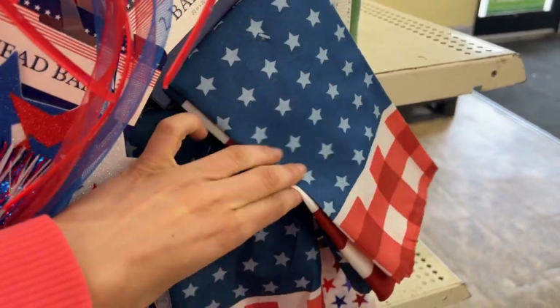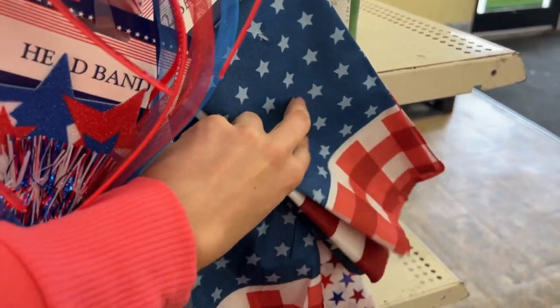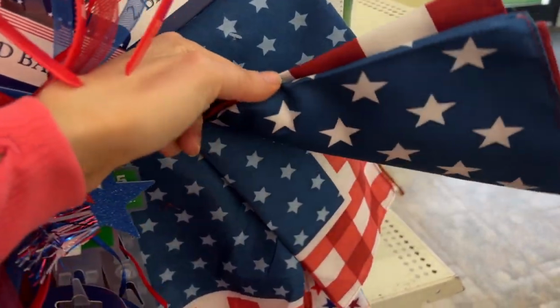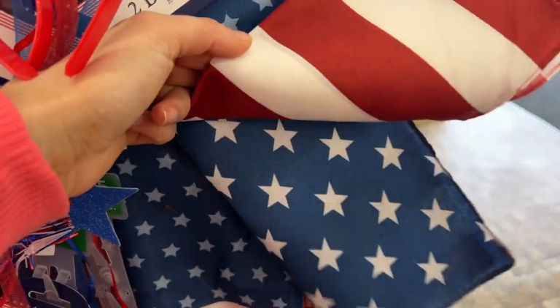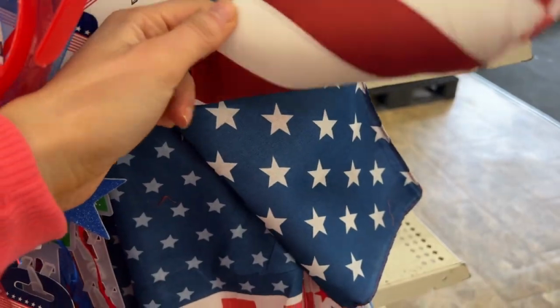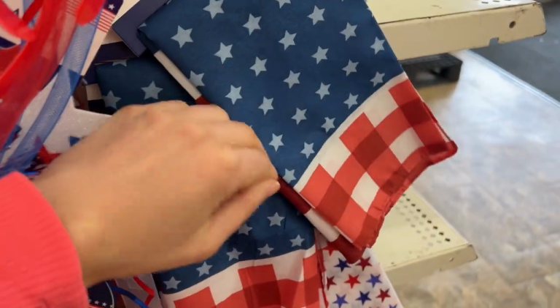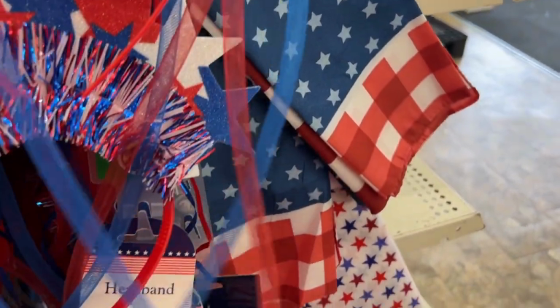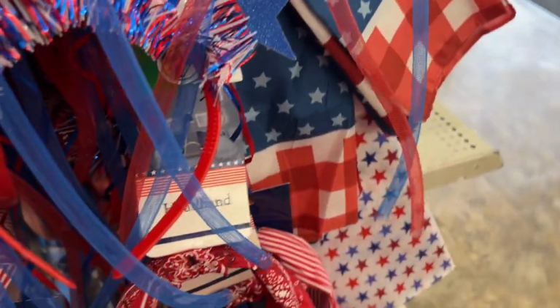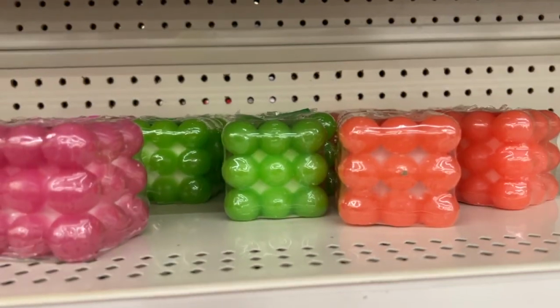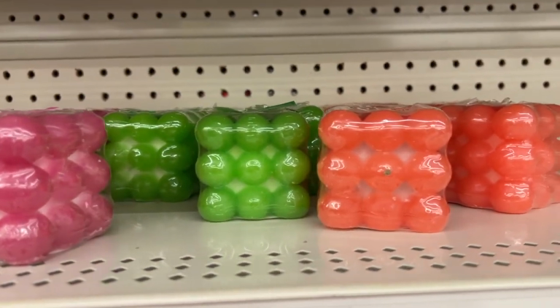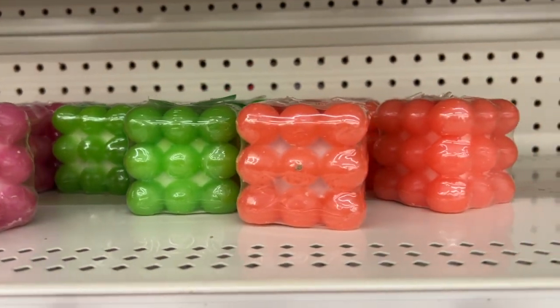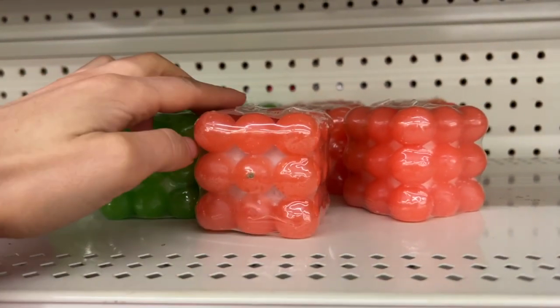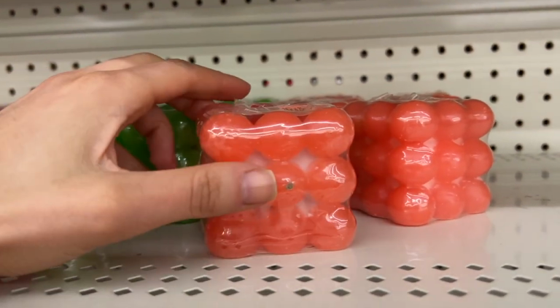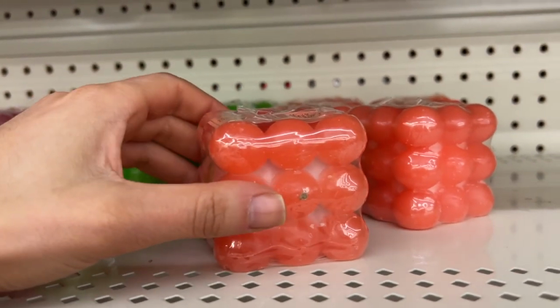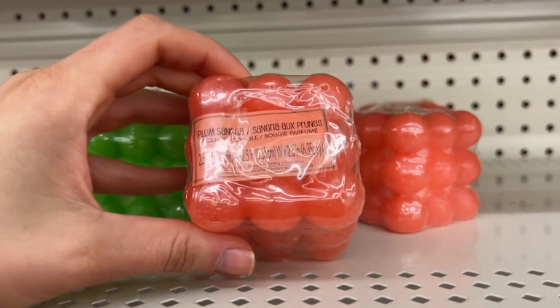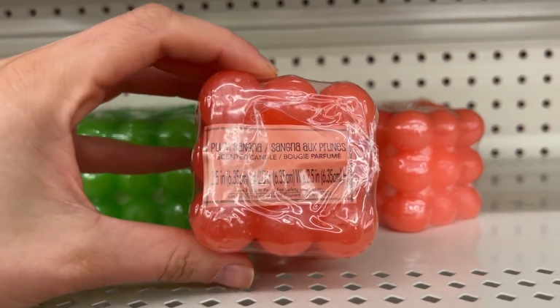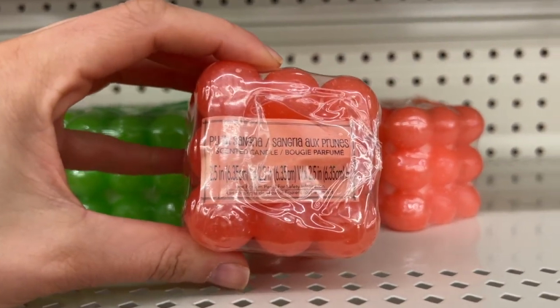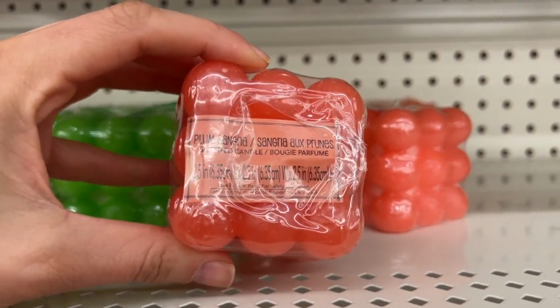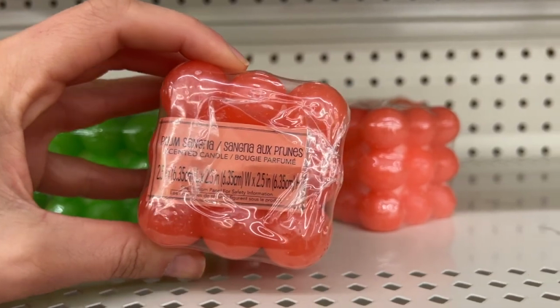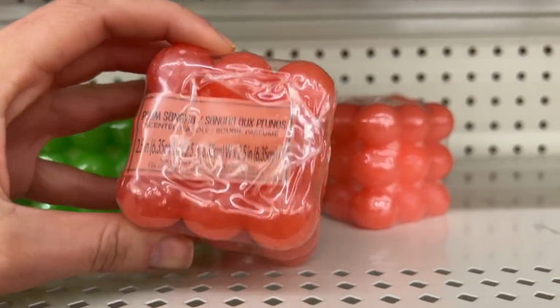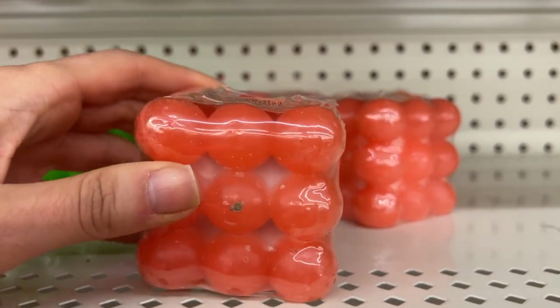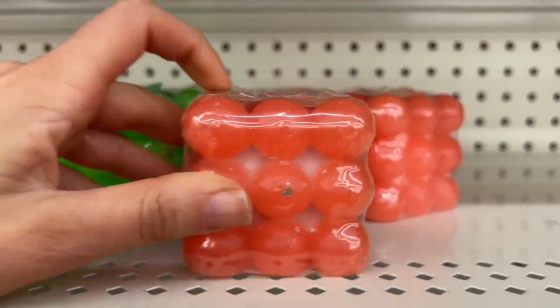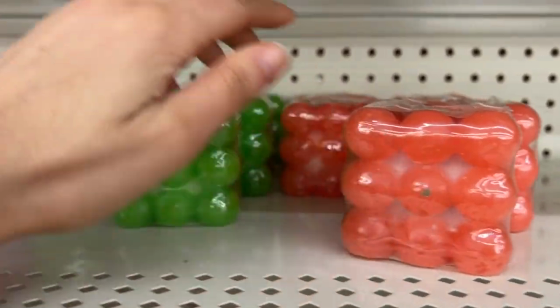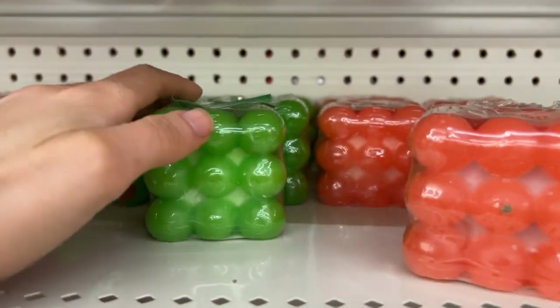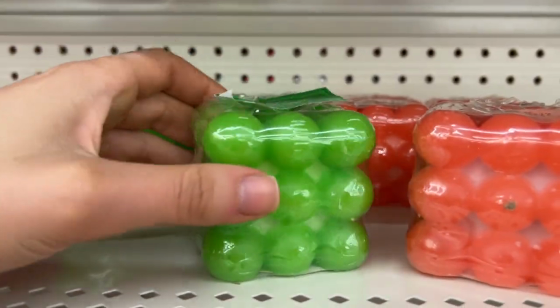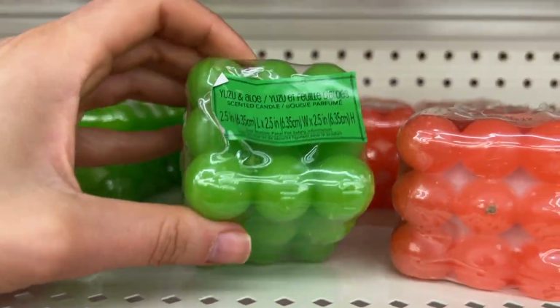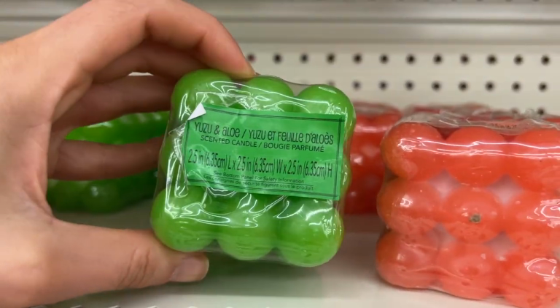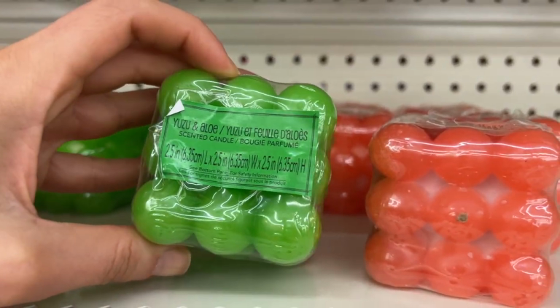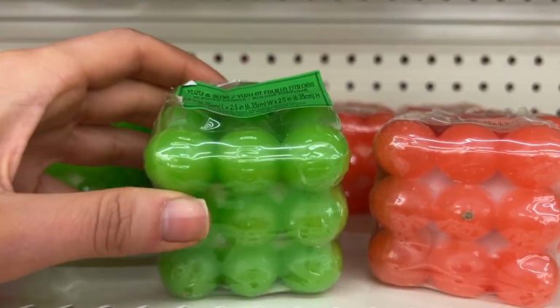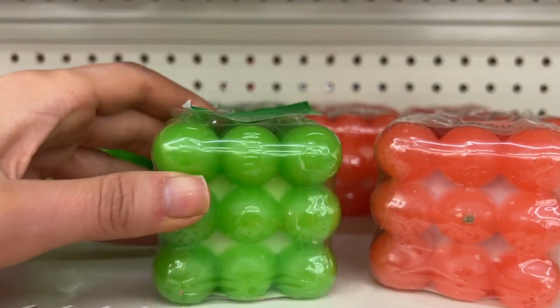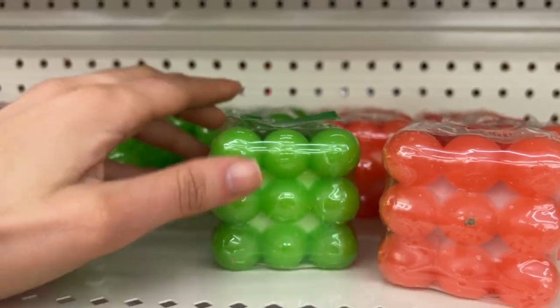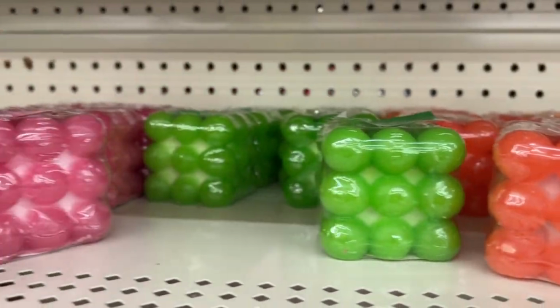Some more bandanas. And then I found new summer colors in the bubble candles — so cute. They had orange, green, and pink. To me these are just too cute to light, so I just have them as decor.